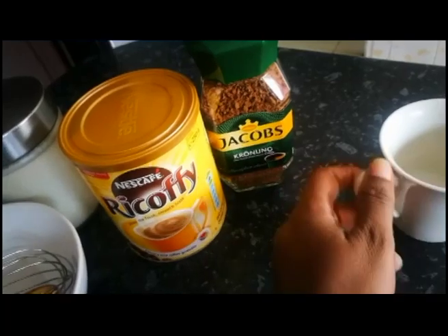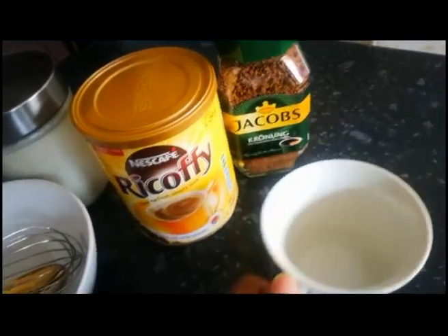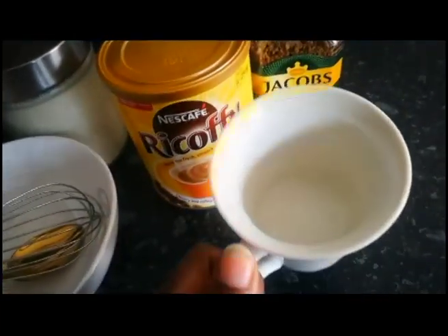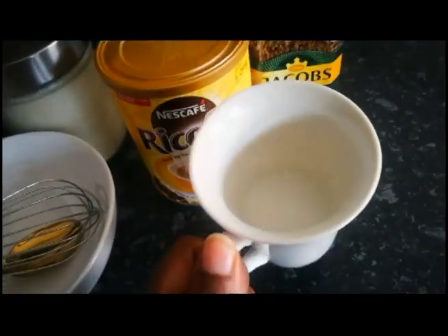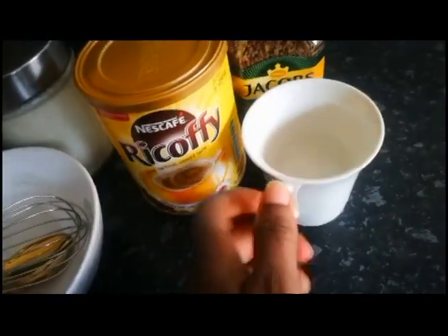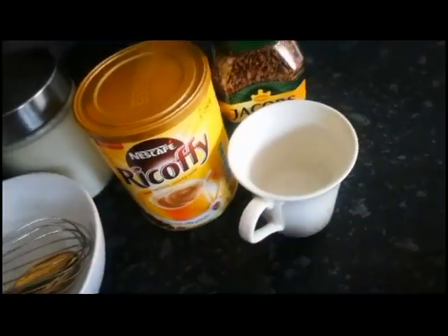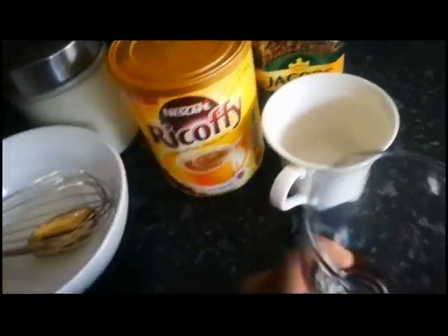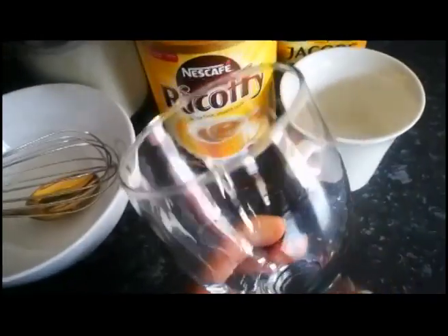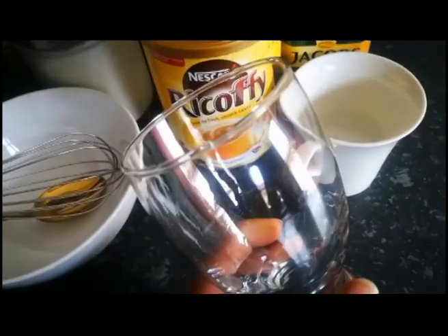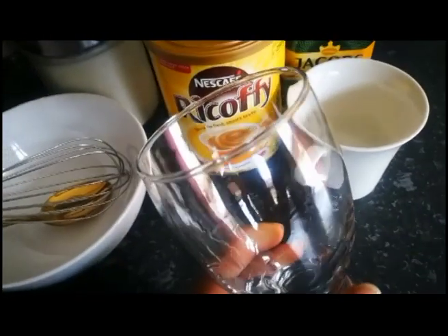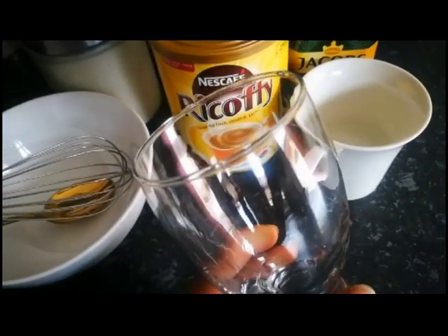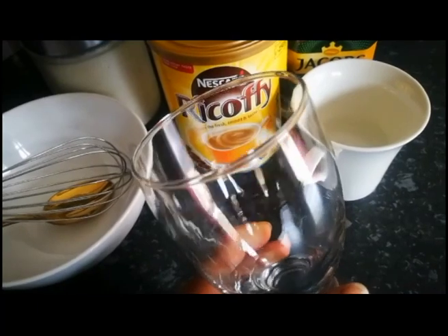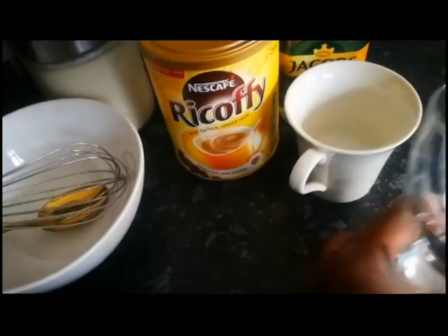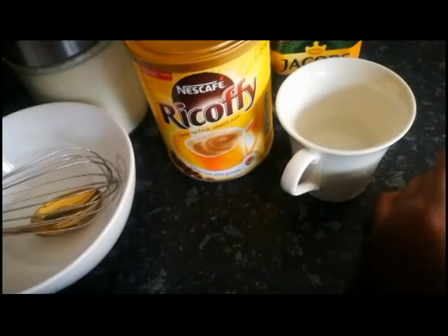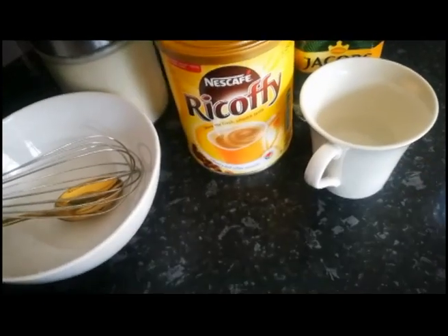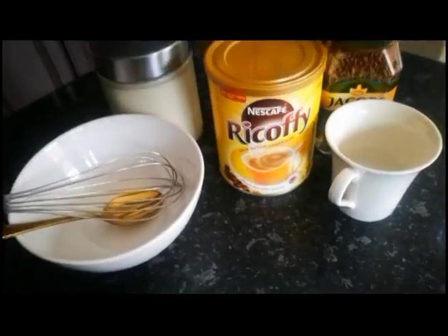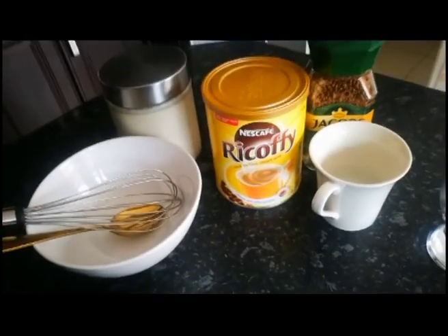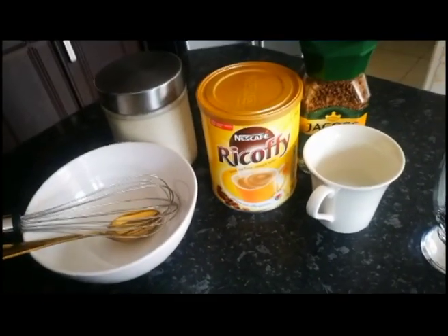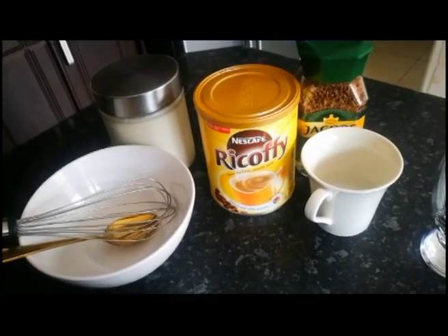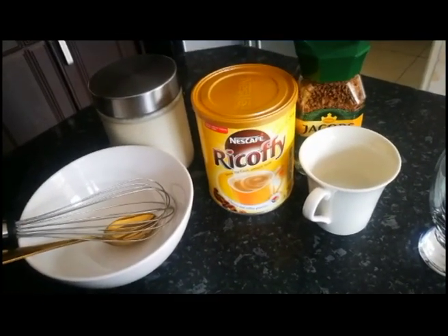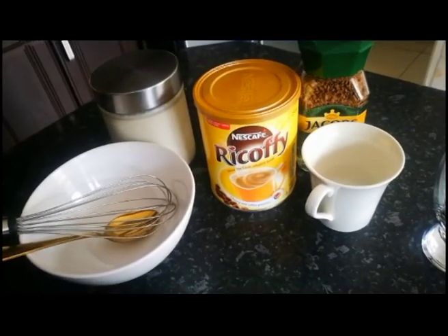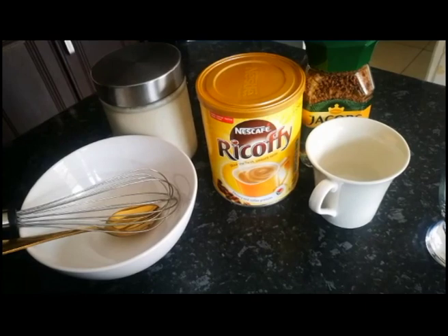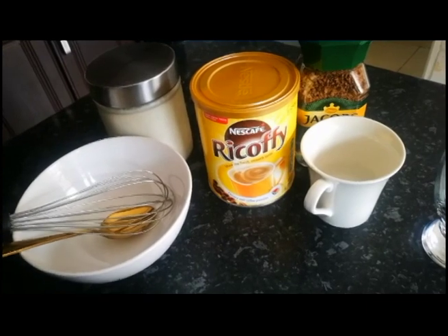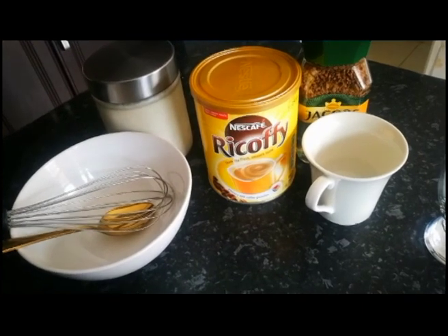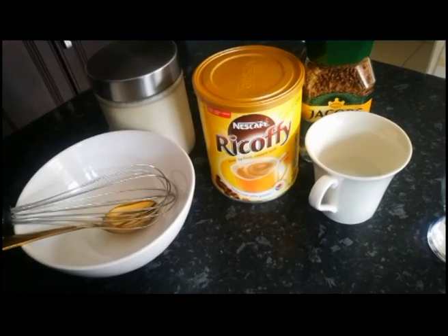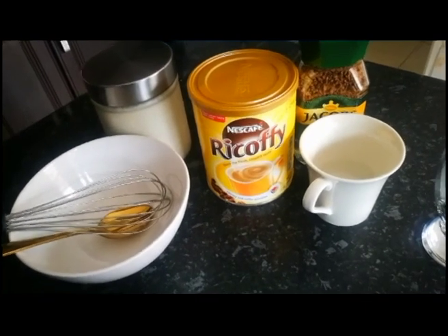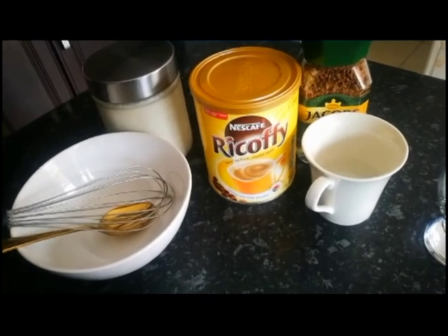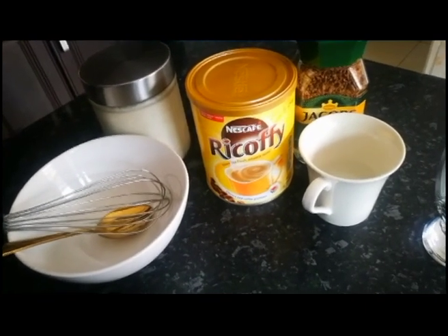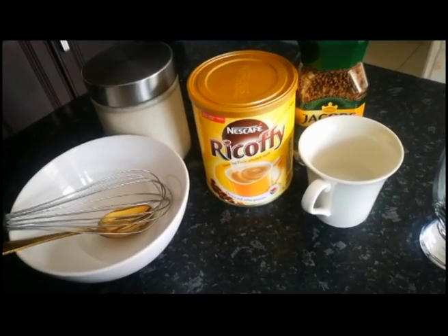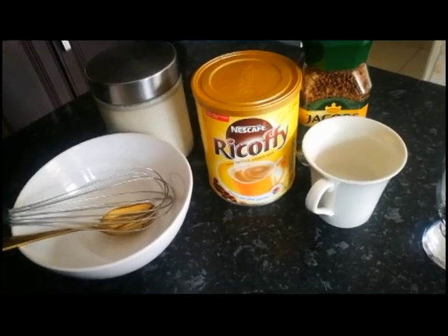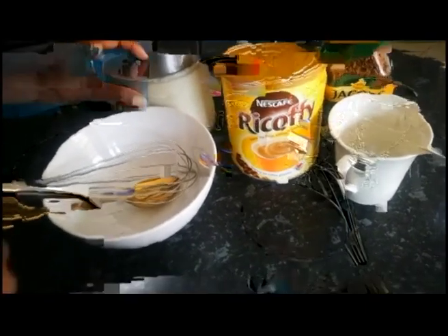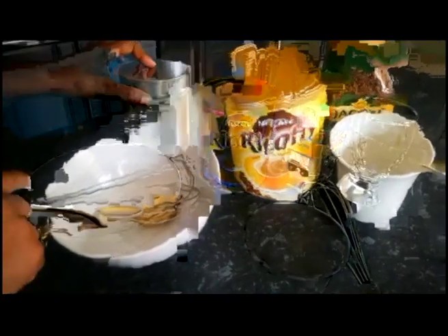You're also going to need water — just water — and then a glass or a cup, anything that you're going to use to enjoy your coffee in. I'm going to show you the measurements for everything, so let's begin.